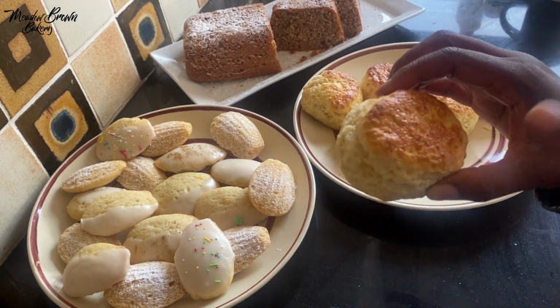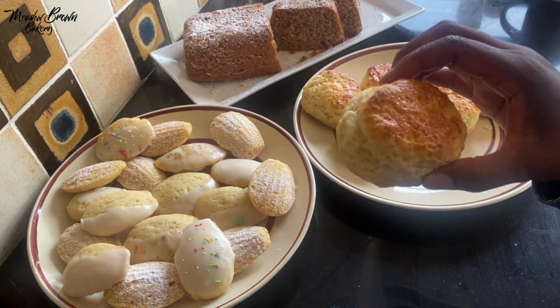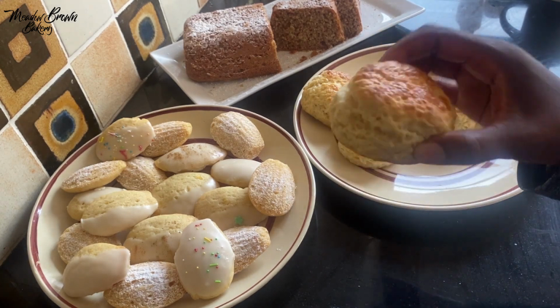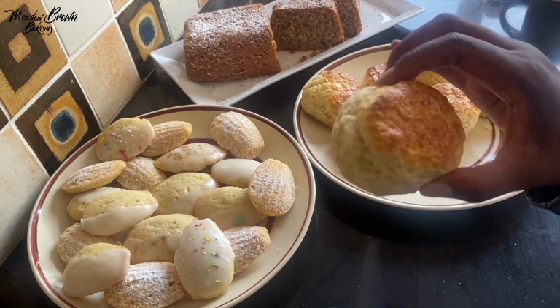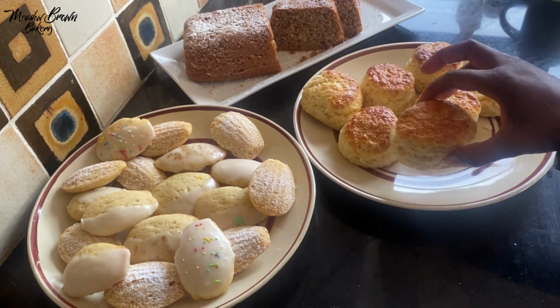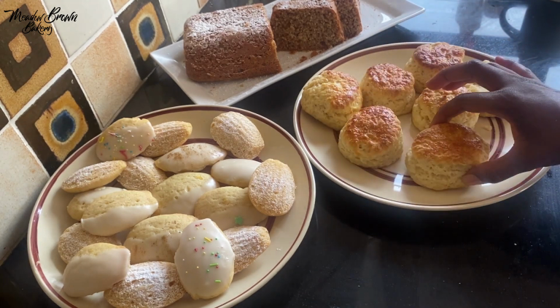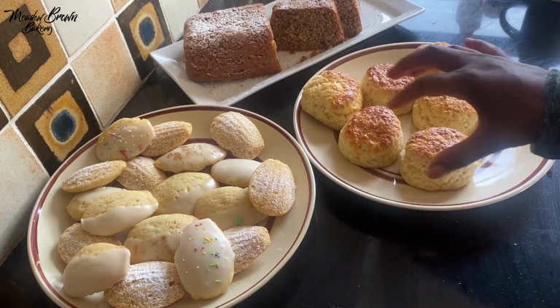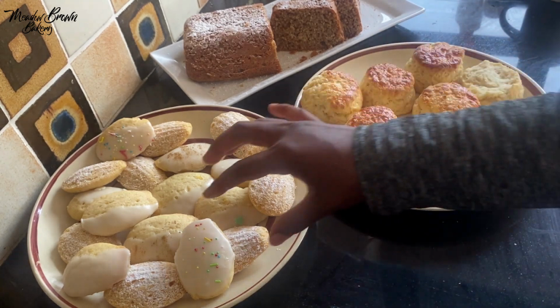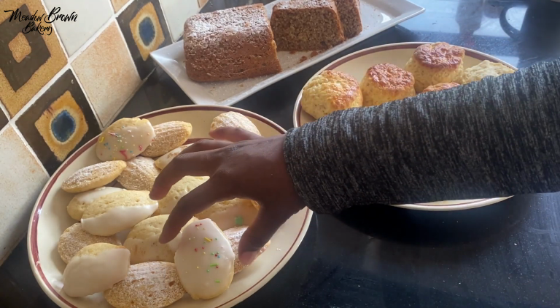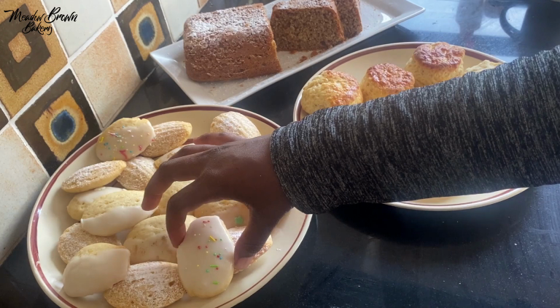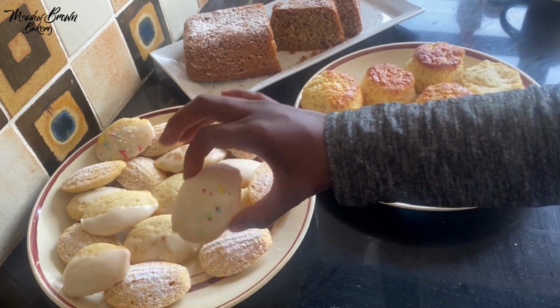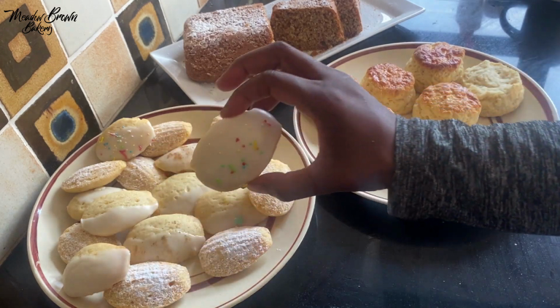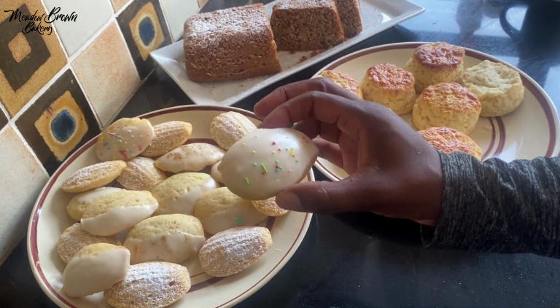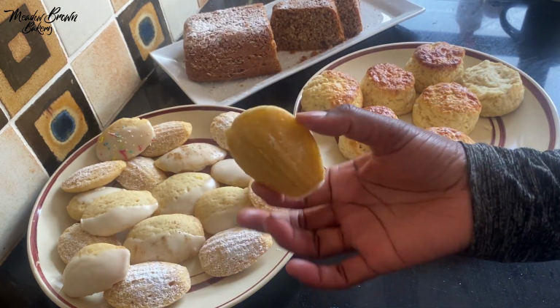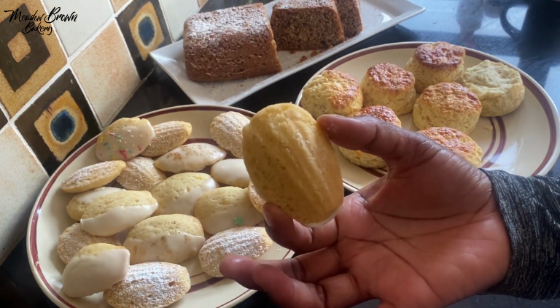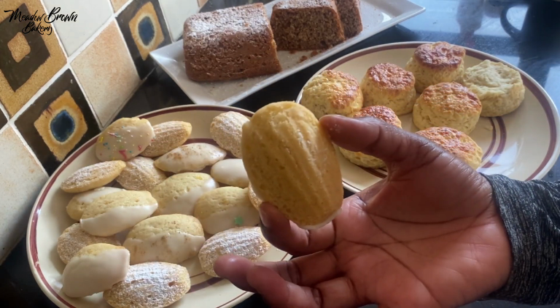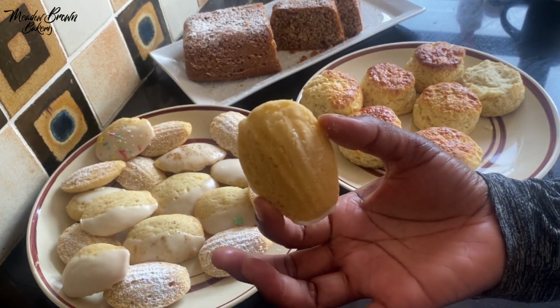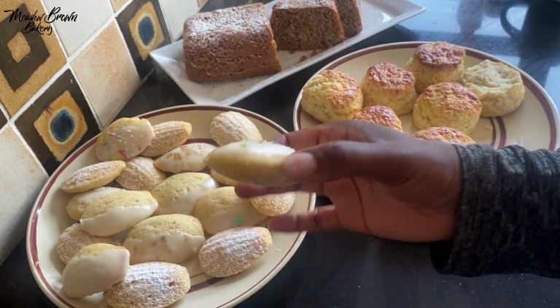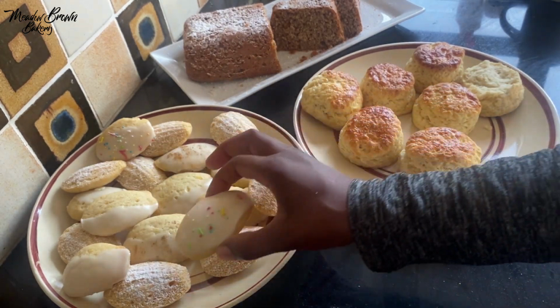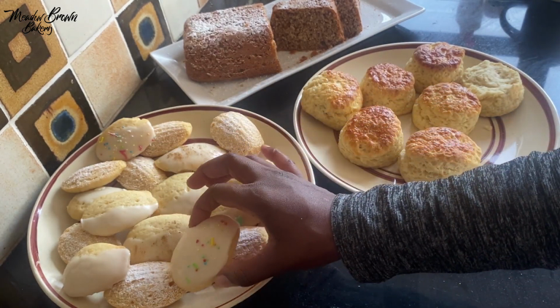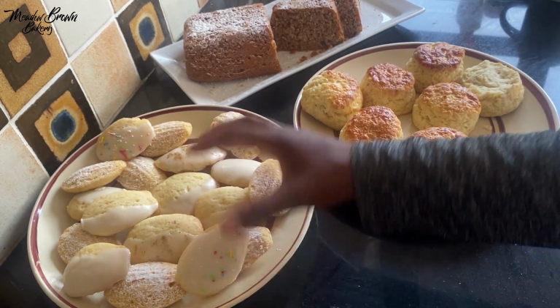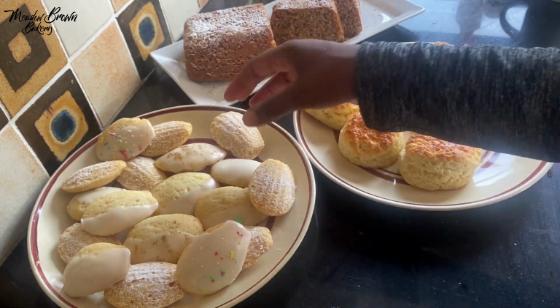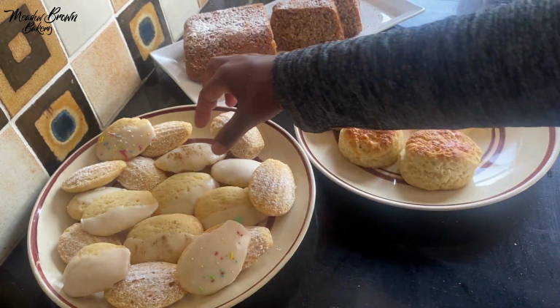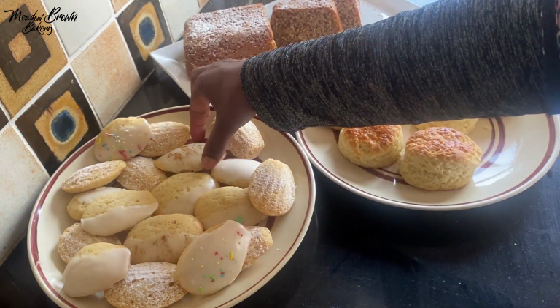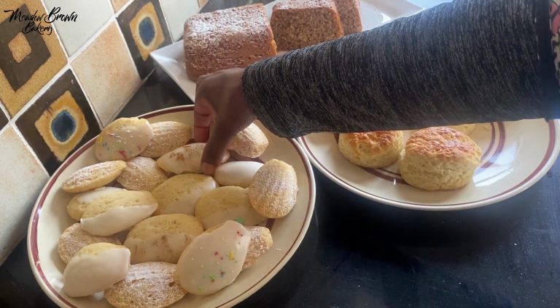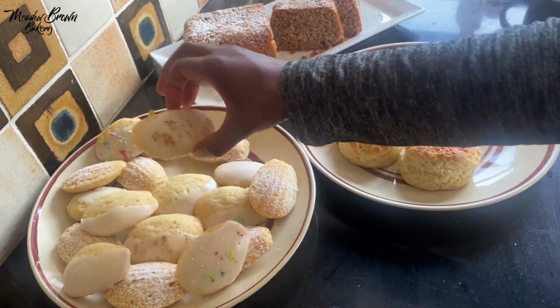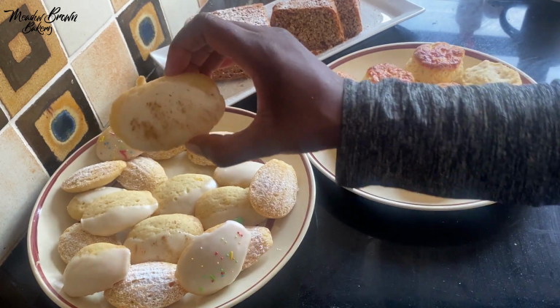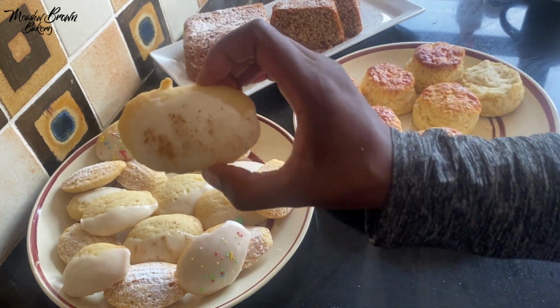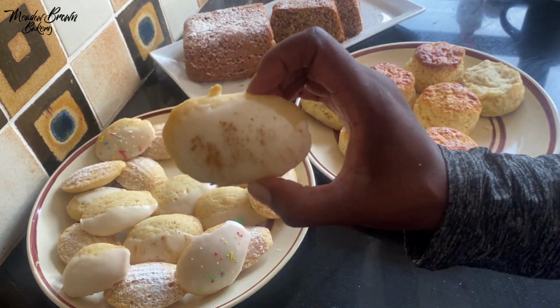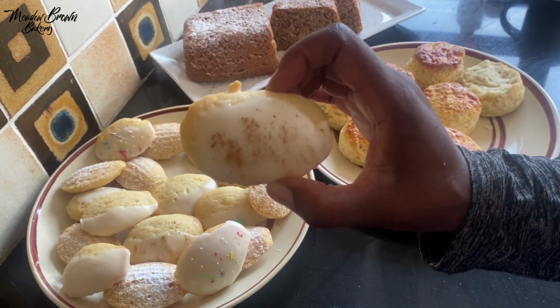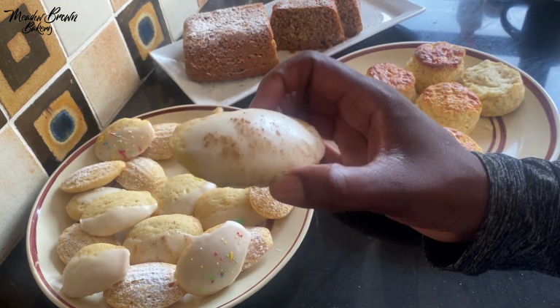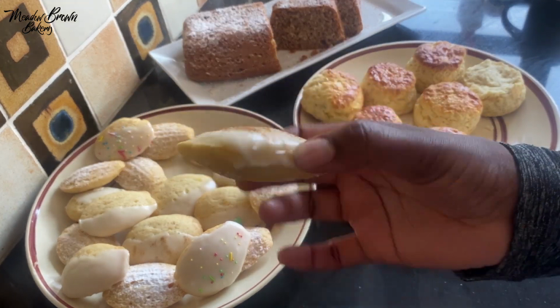These are orange madeleines that I've decorated differently. This one I put some cinnamon powder on it.